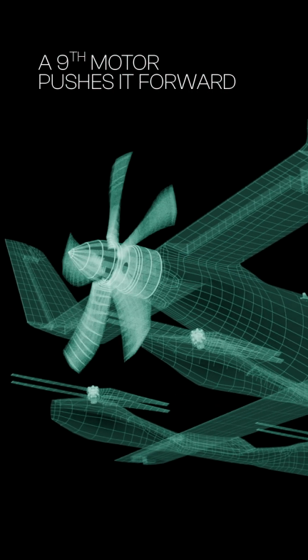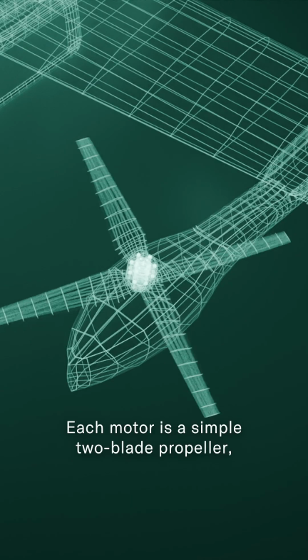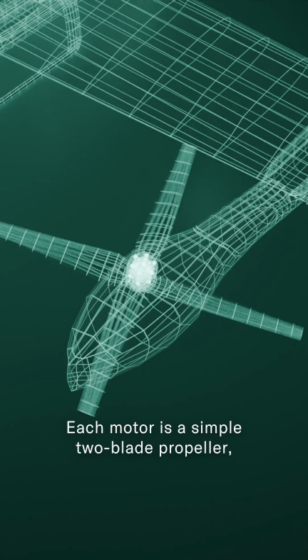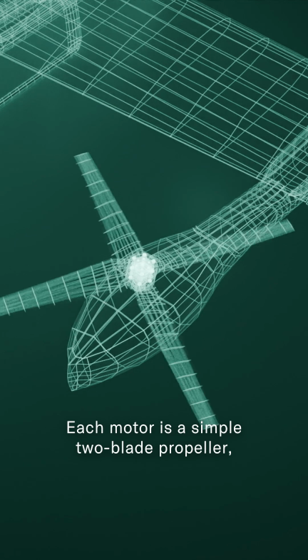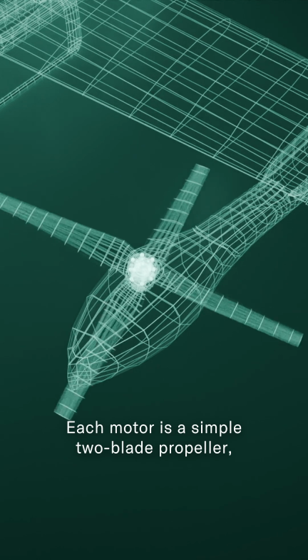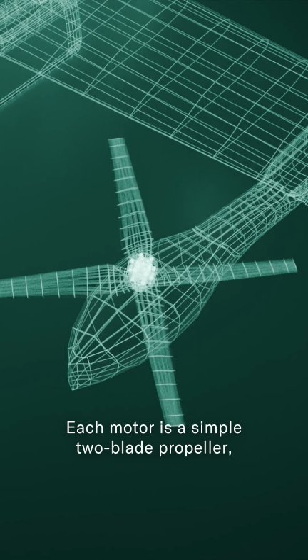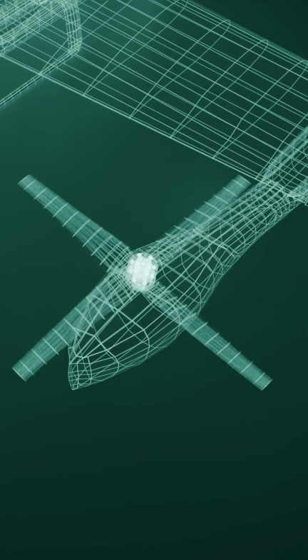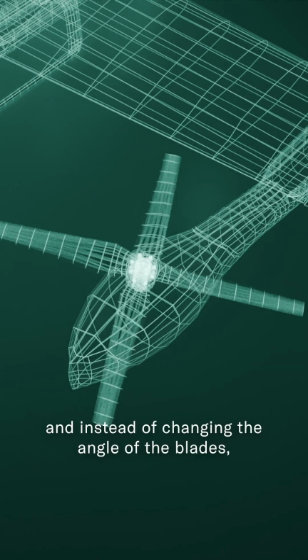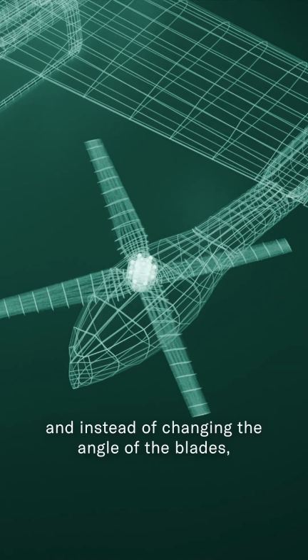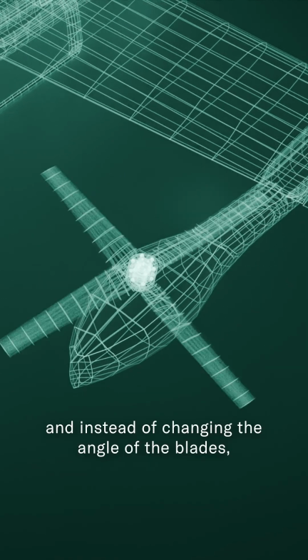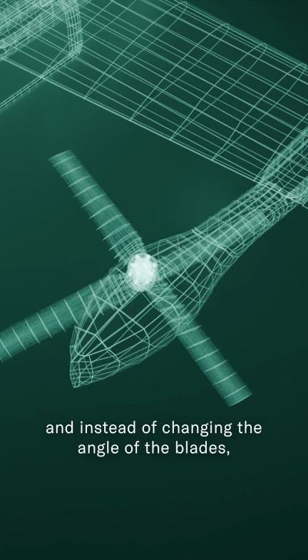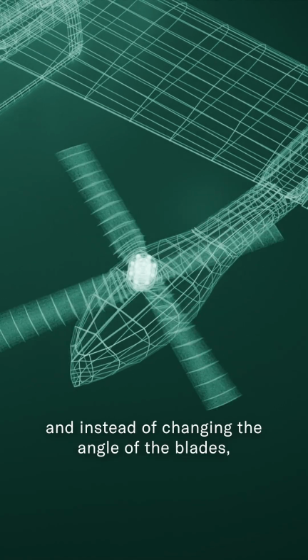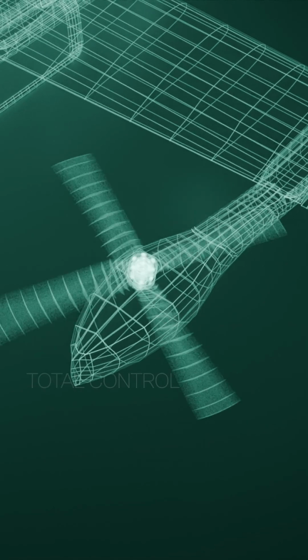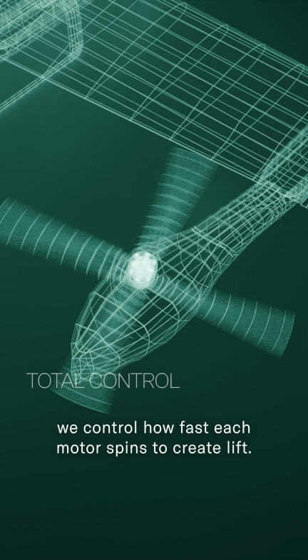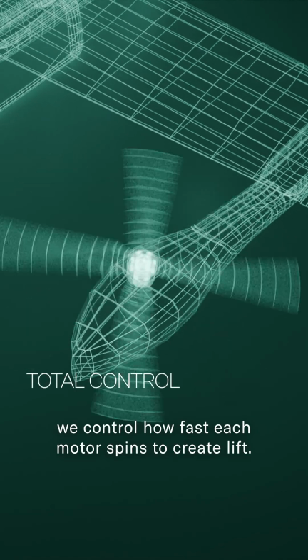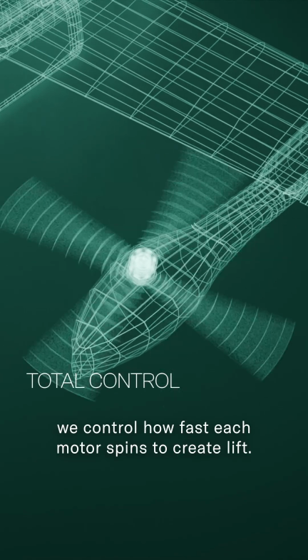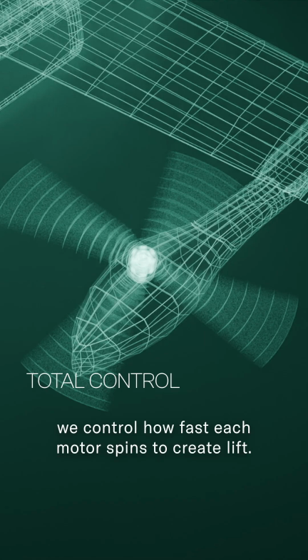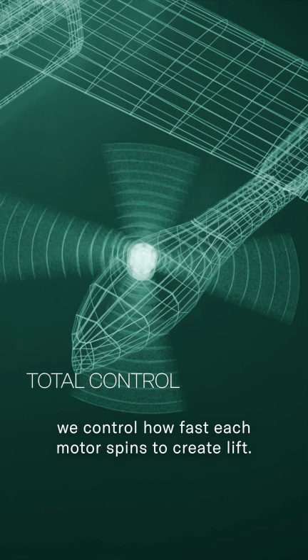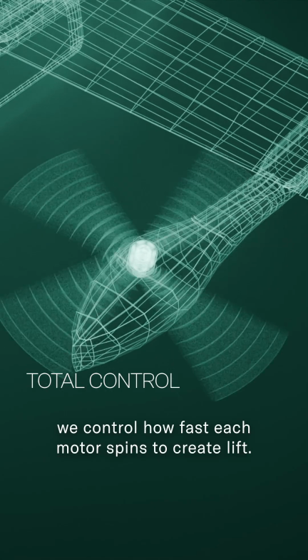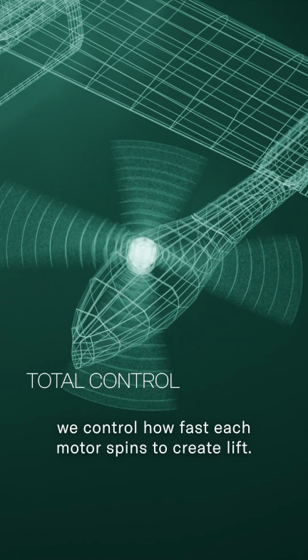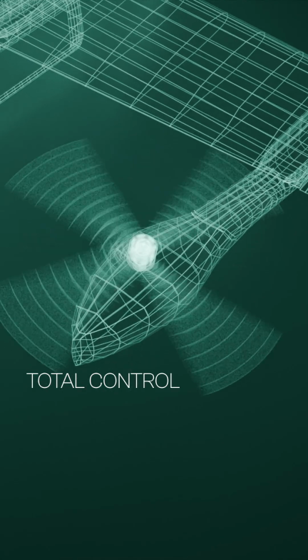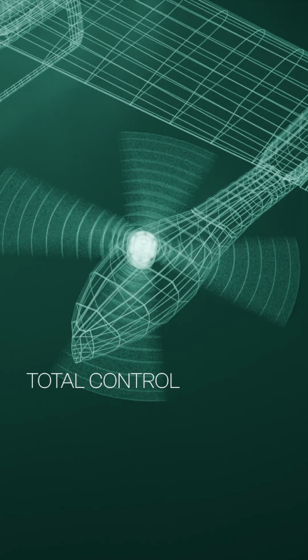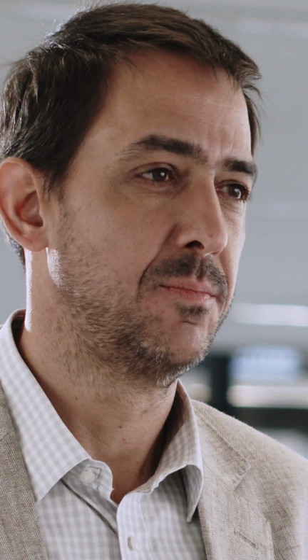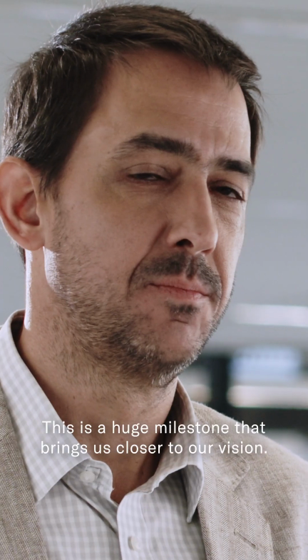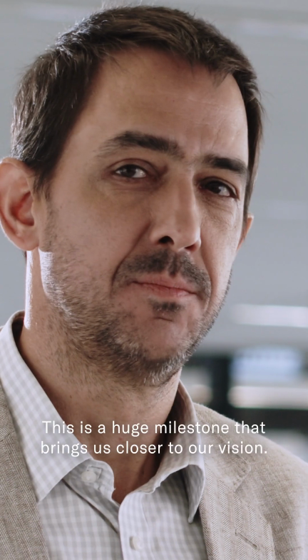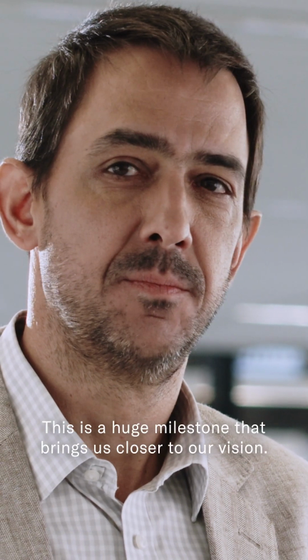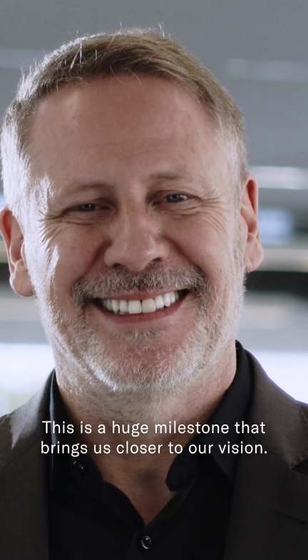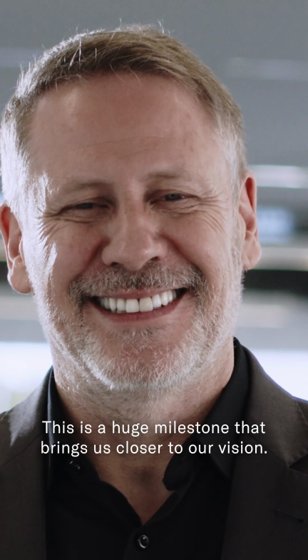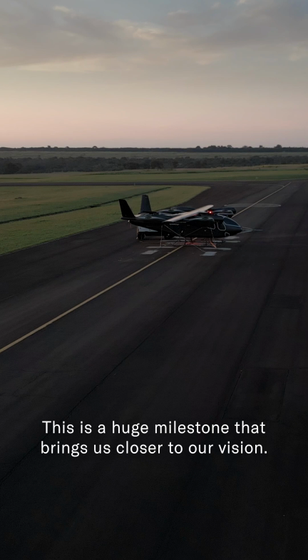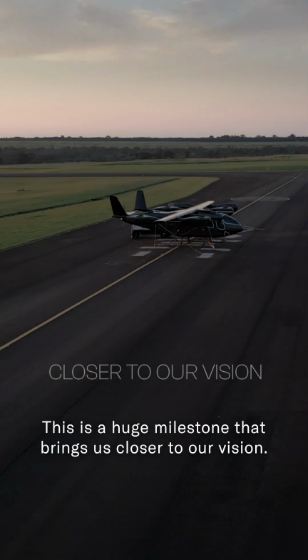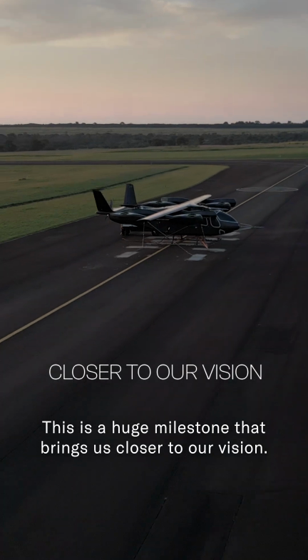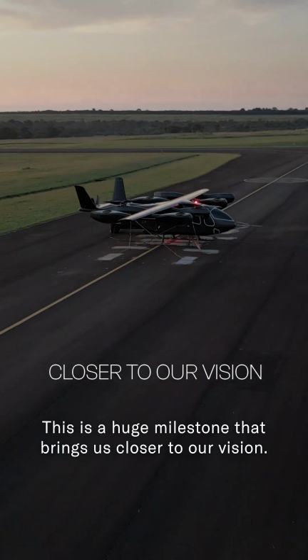Each motor is a simple two-blade propeller, and instead of changing the angle of the blades, we control how fast each motor spins to create lift. This is a huge milestone that brings us closer to our vision.